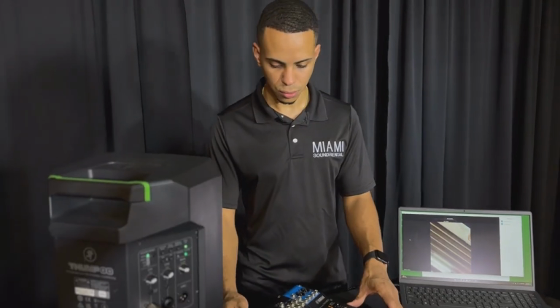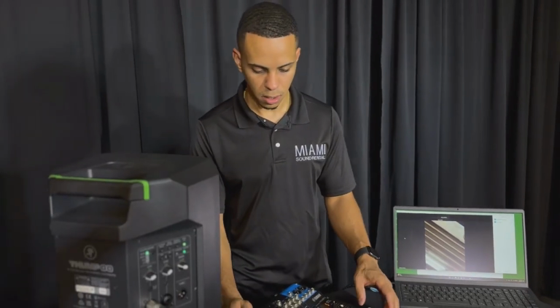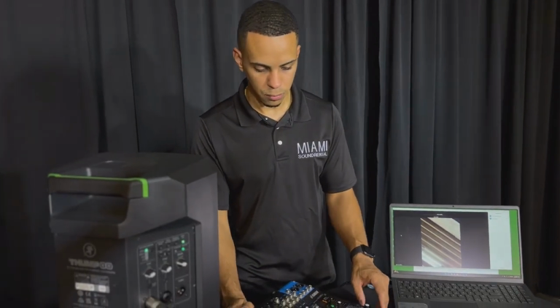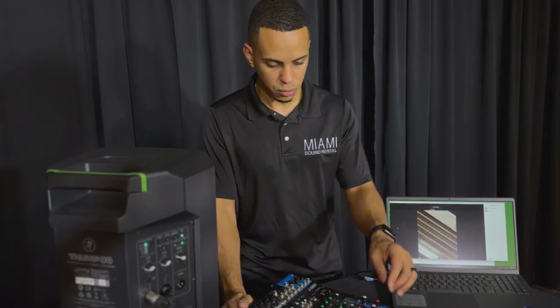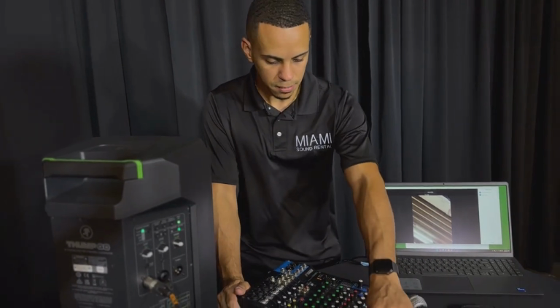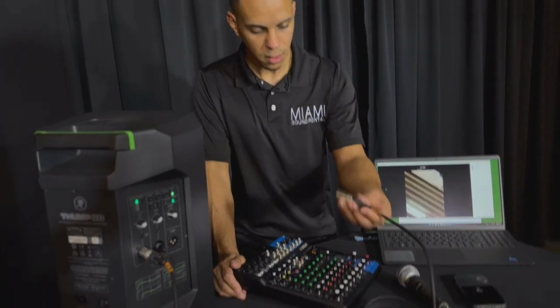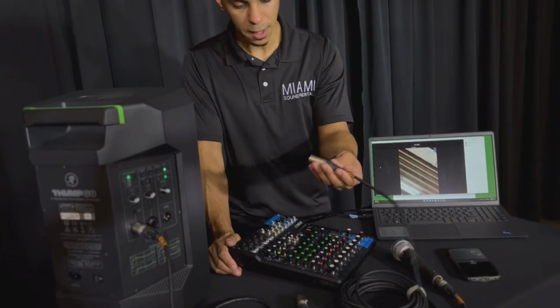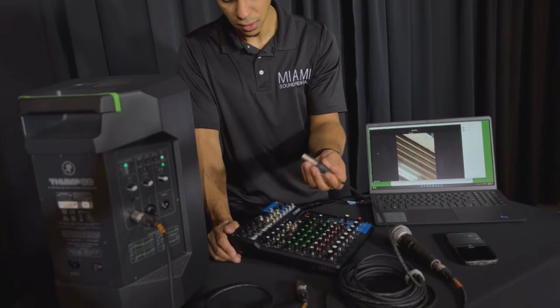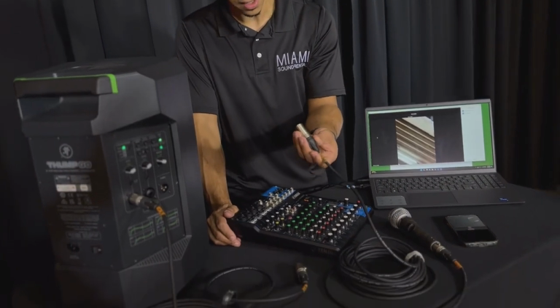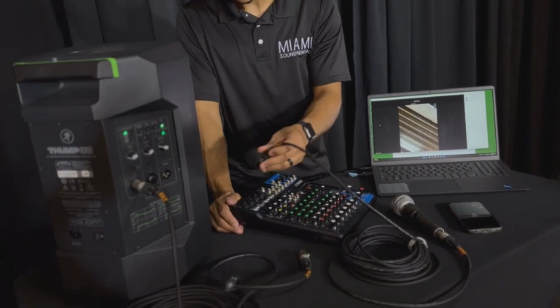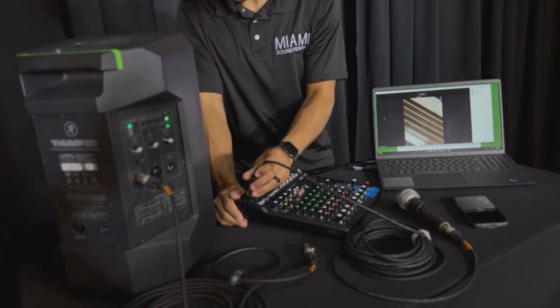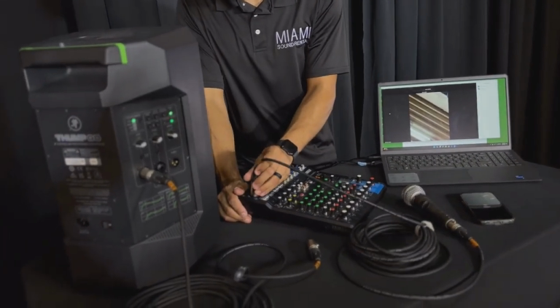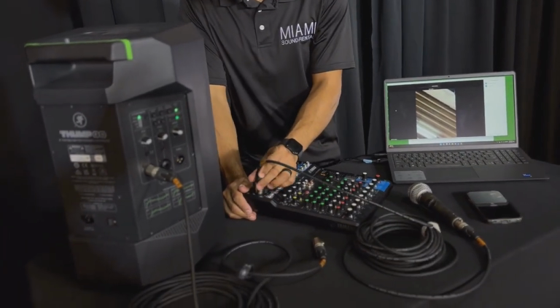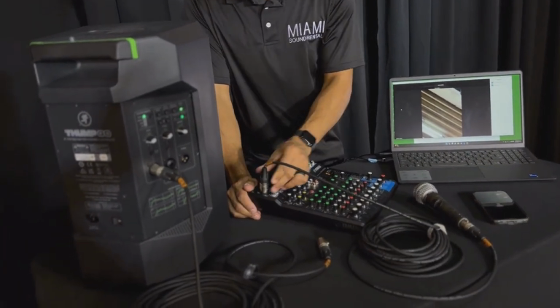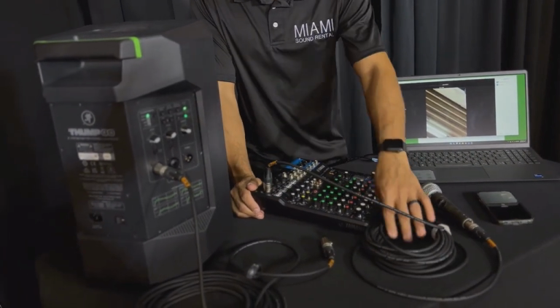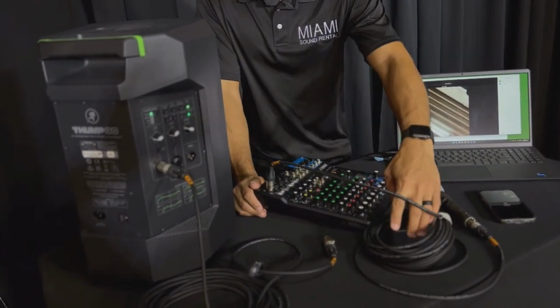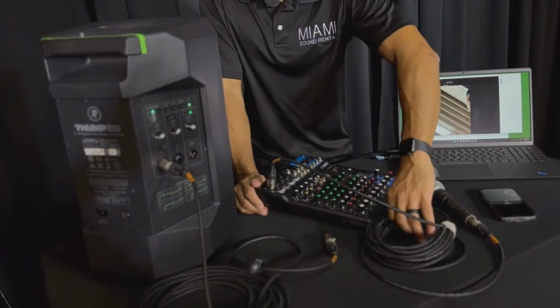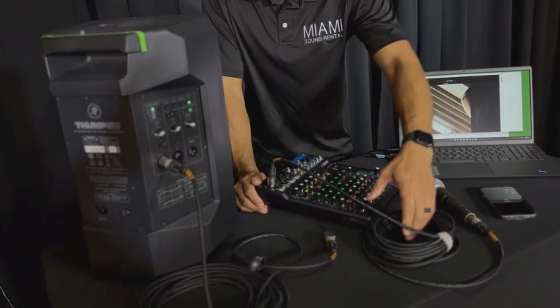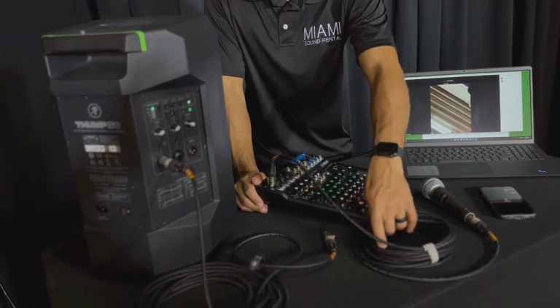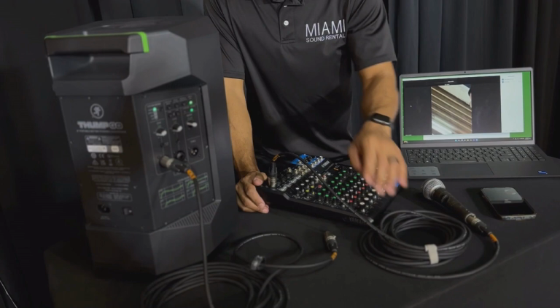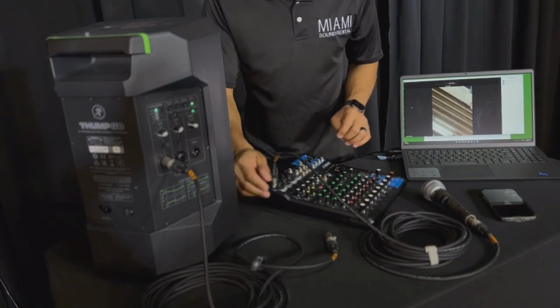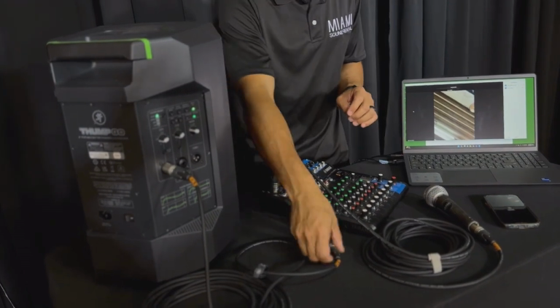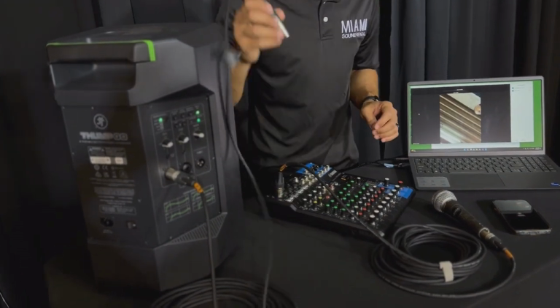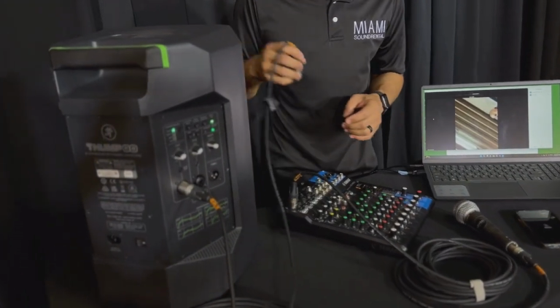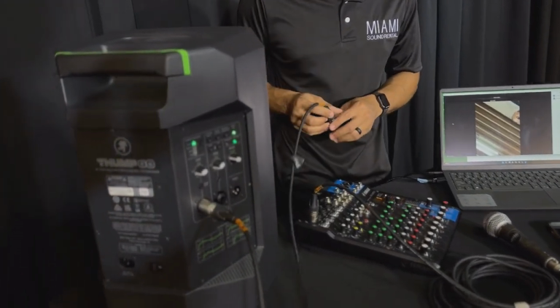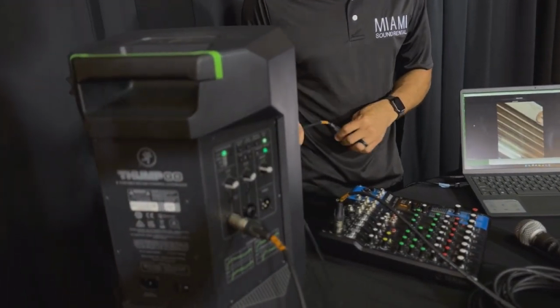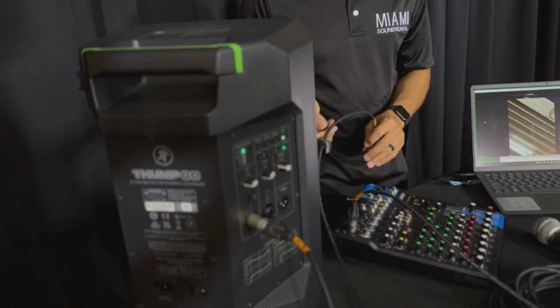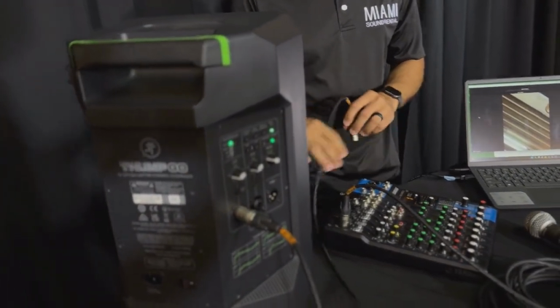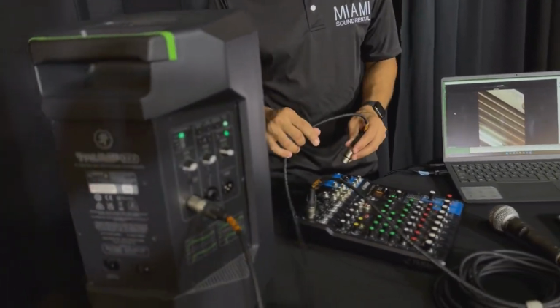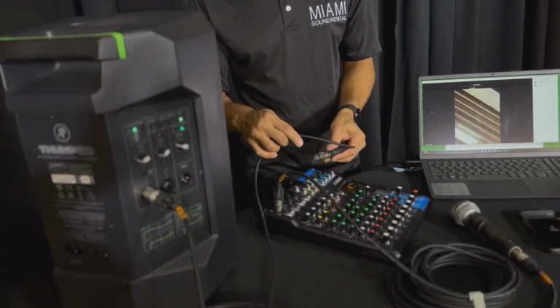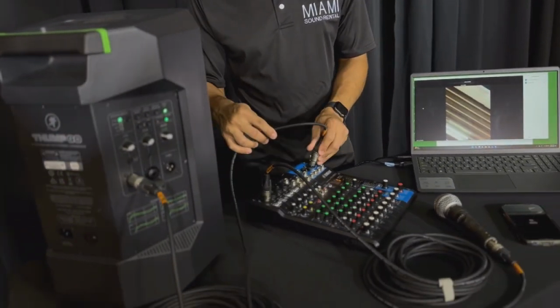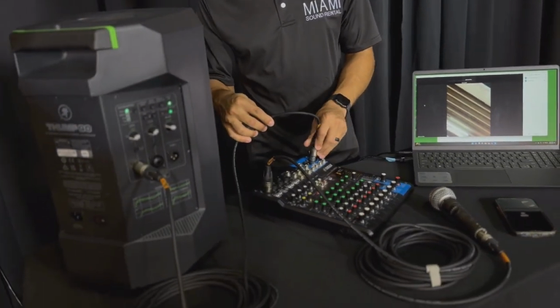In order to do that, we do the same exercise: we plug our microphone into the mixer as our input device, then we send our main outs to the speakers so that the crowd can listen to whatever is being said on the microphone.